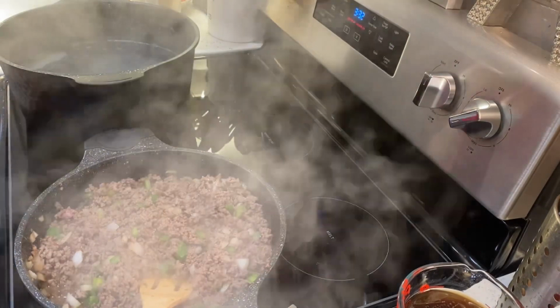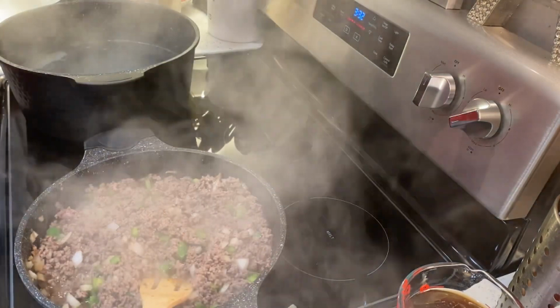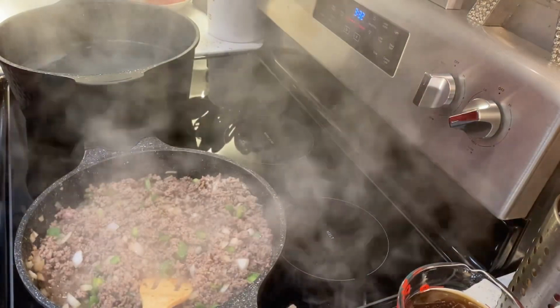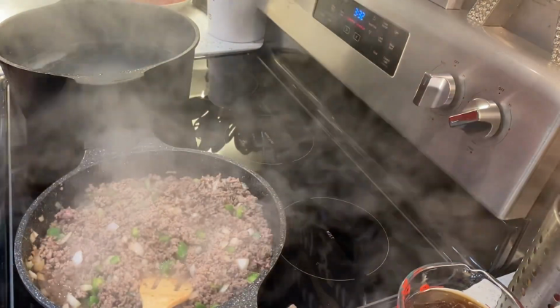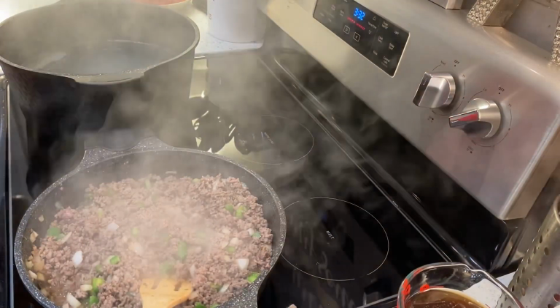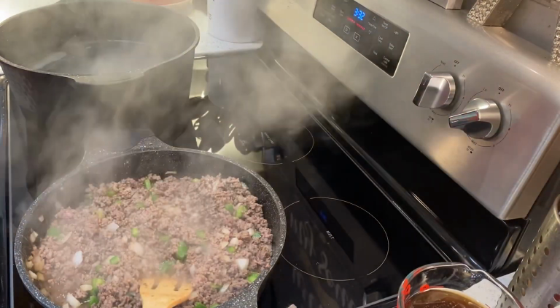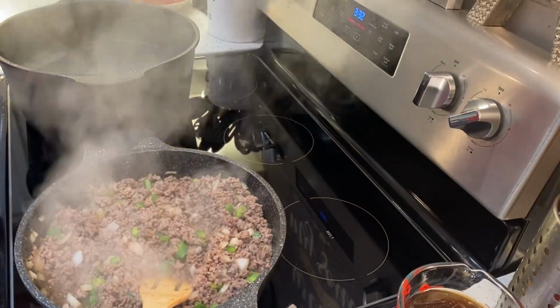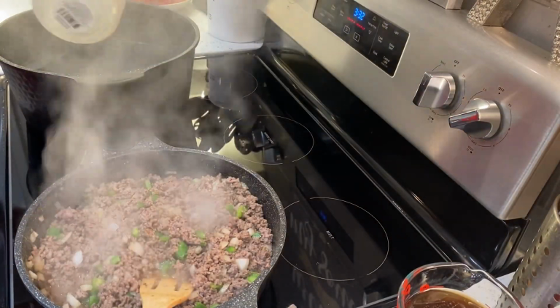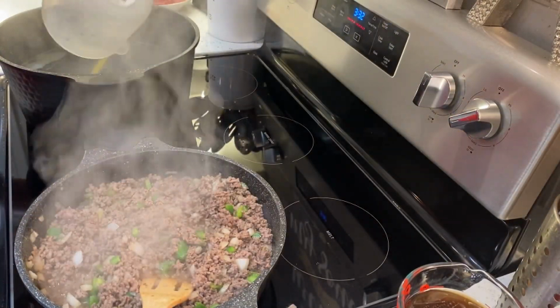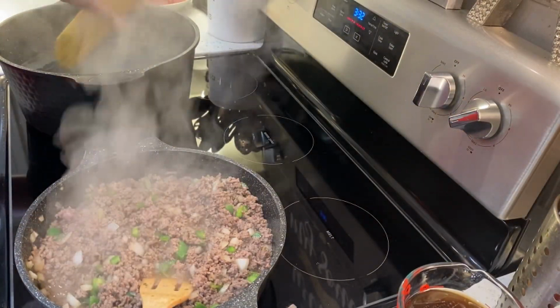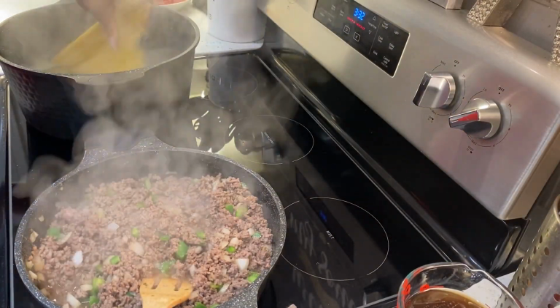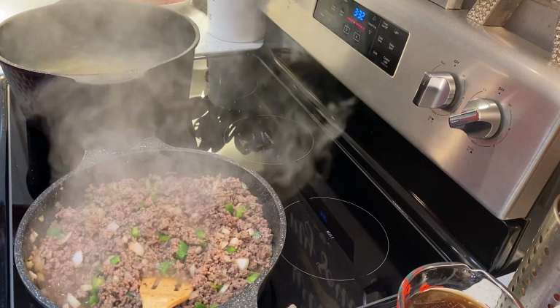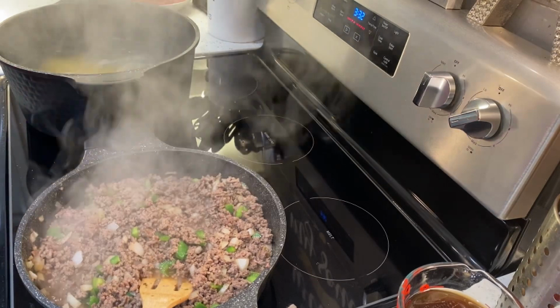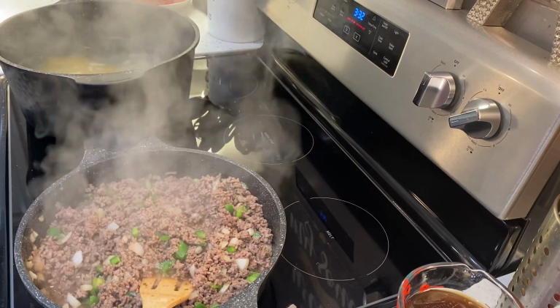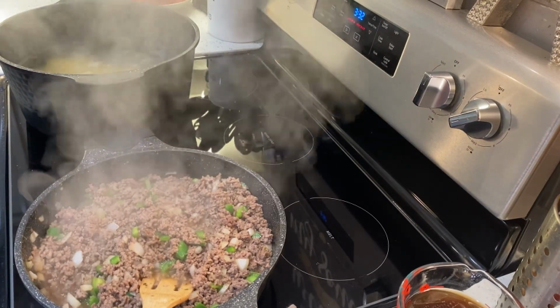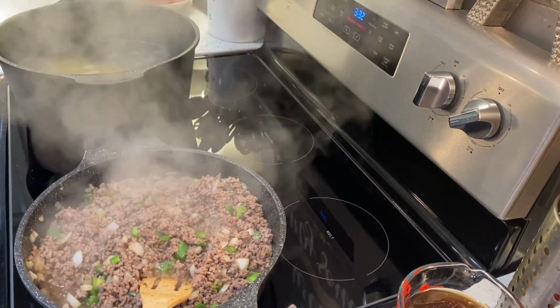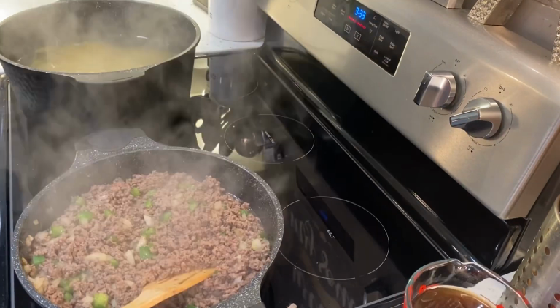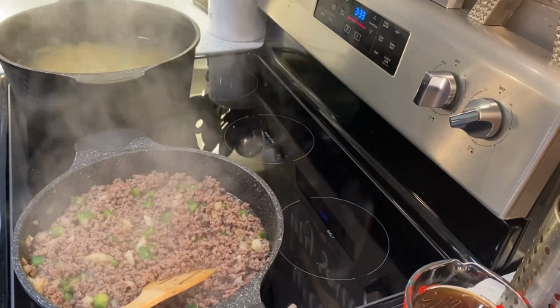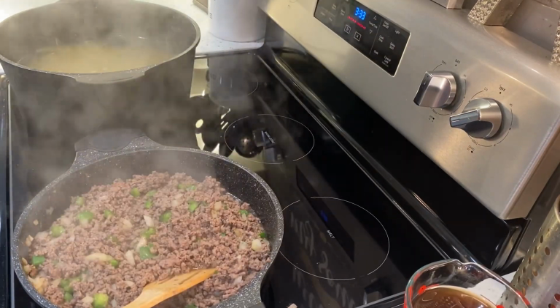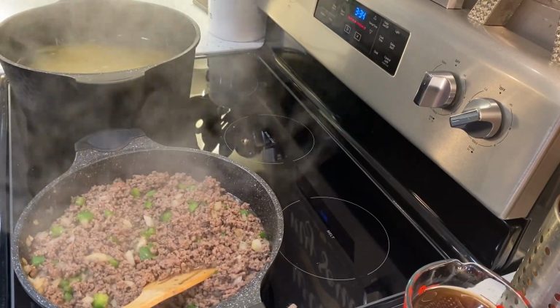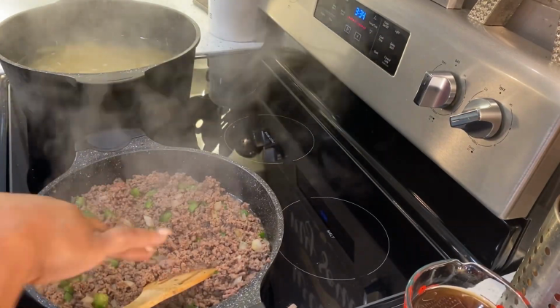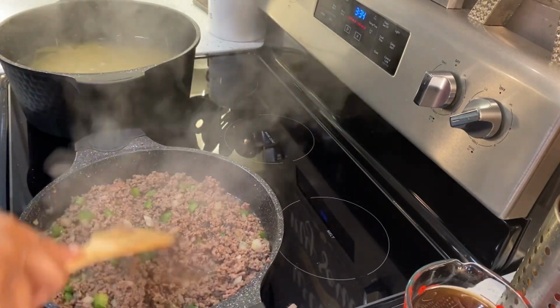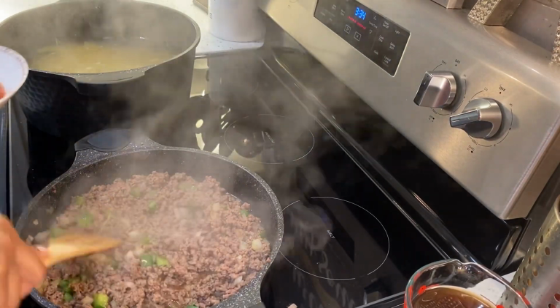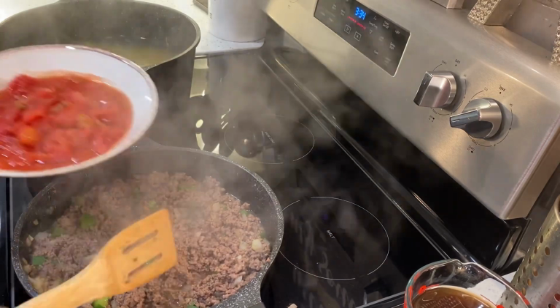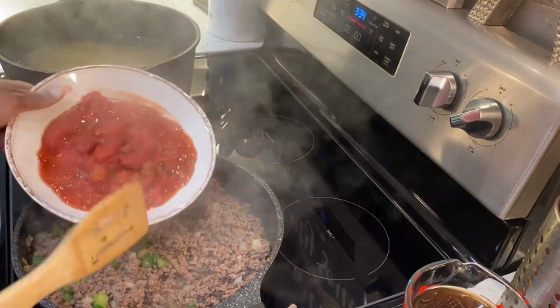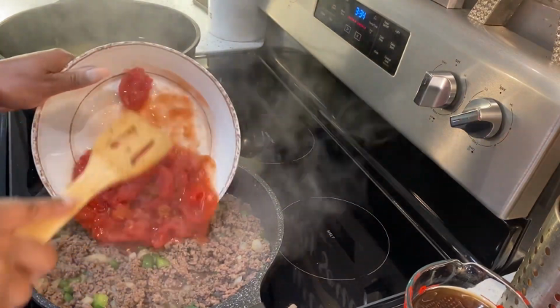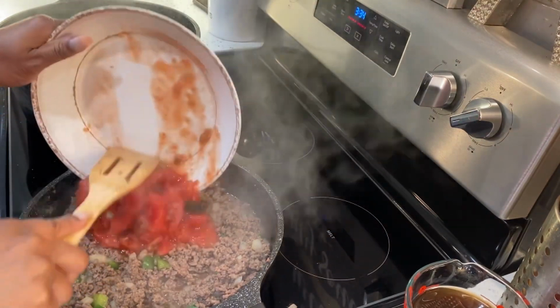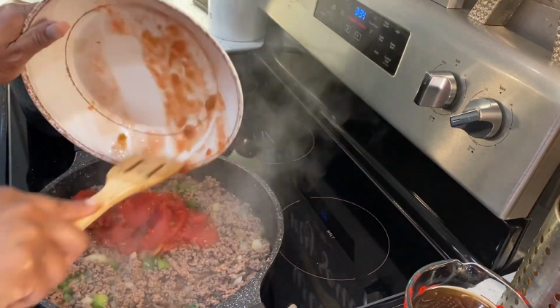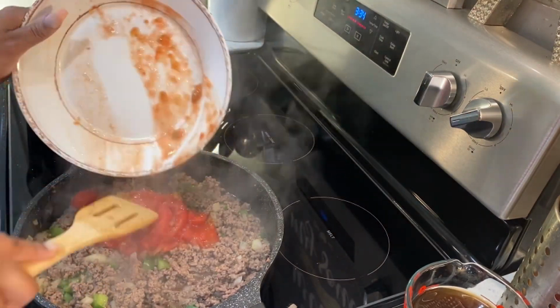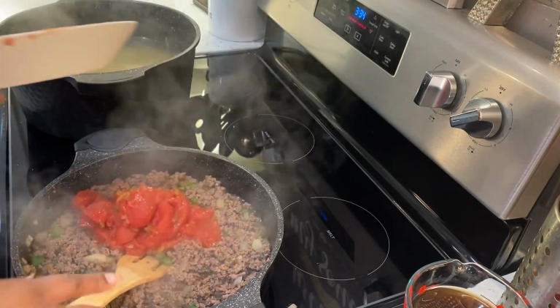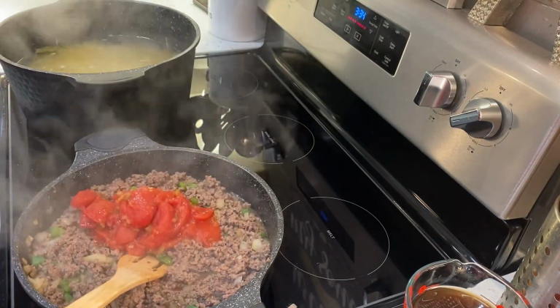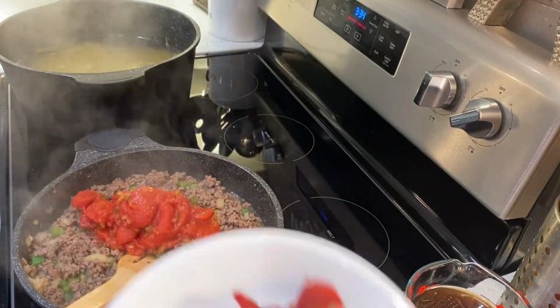I'm going to go ahead and add in my pasta to this pot. And once that kind of calms down, I'm going to add in my stewed tomatoes and my tomato paste.